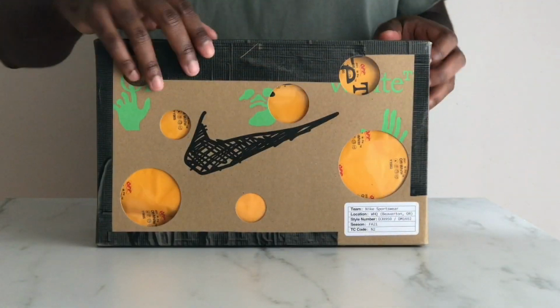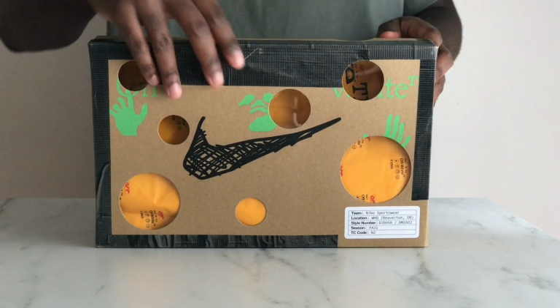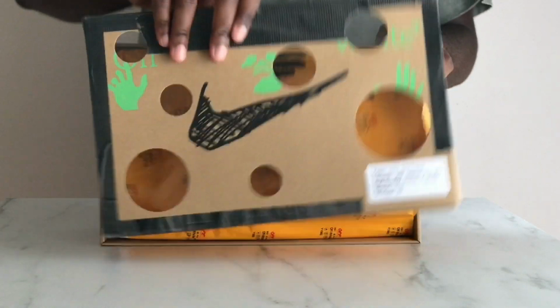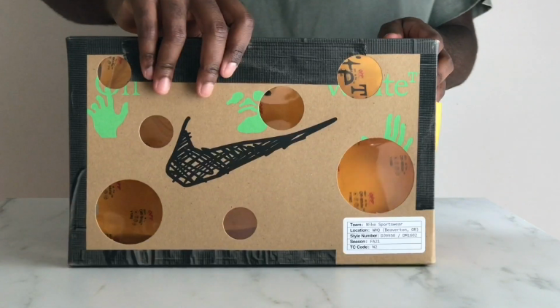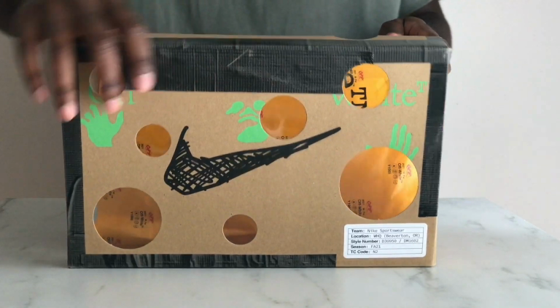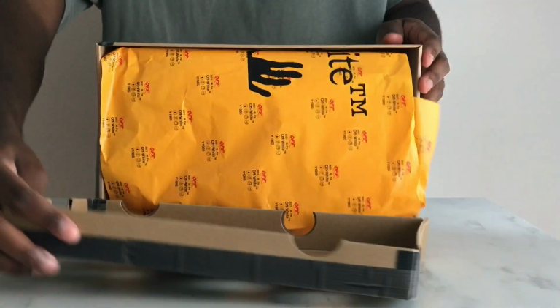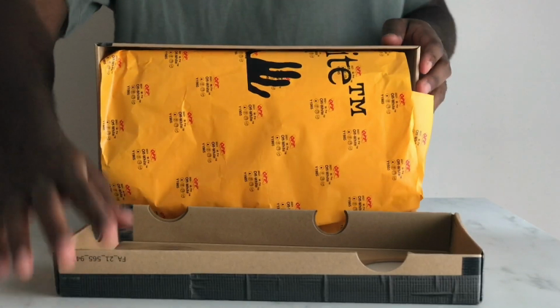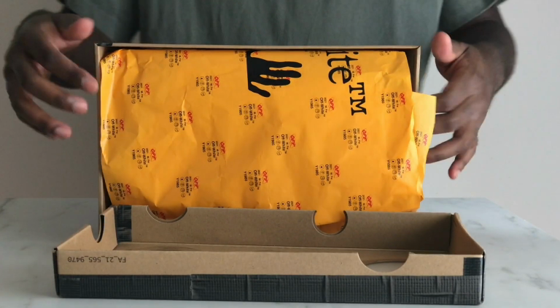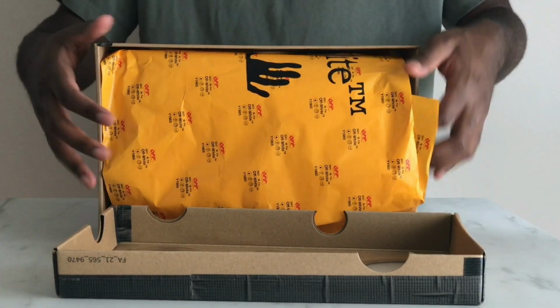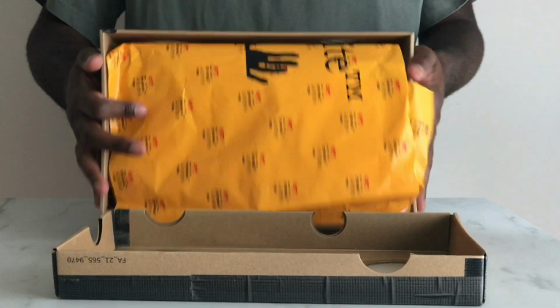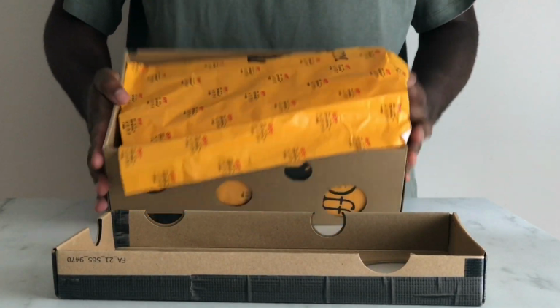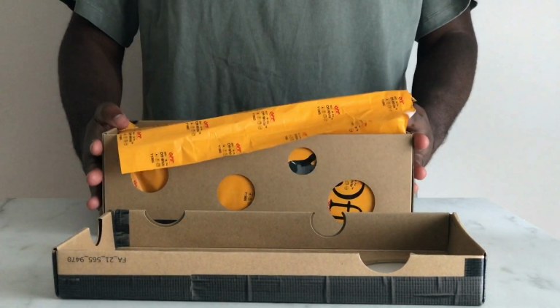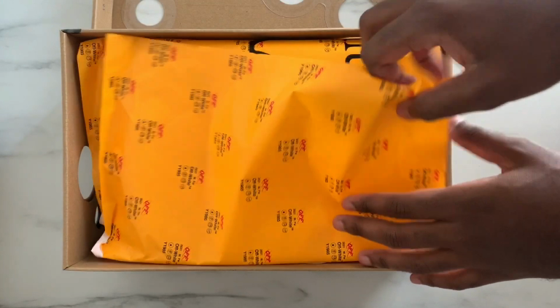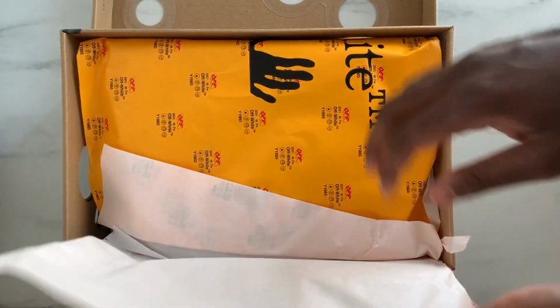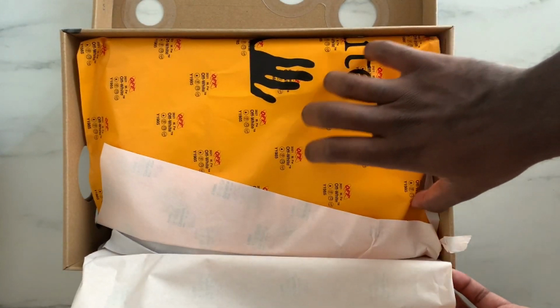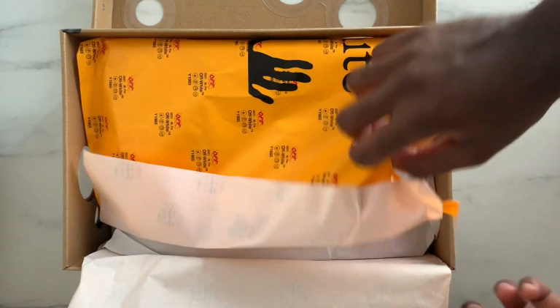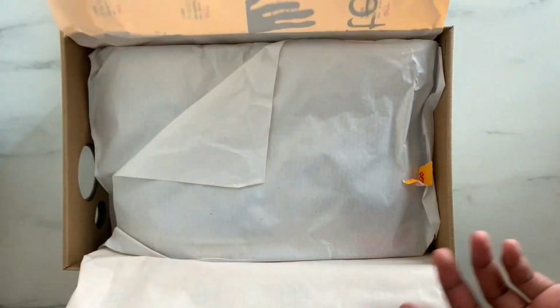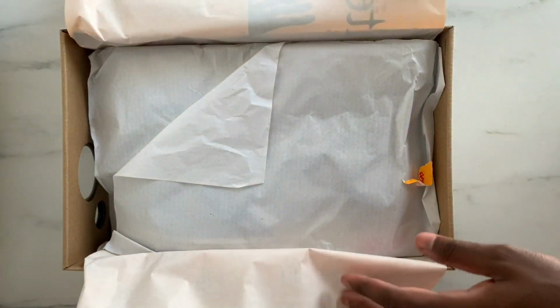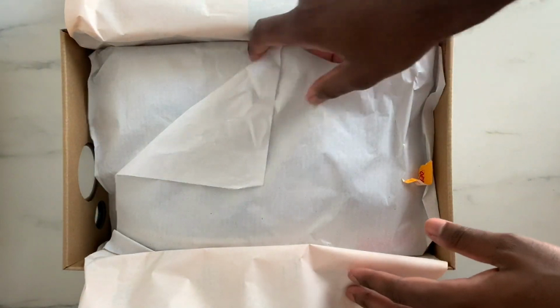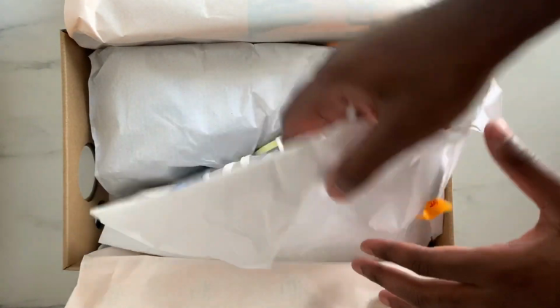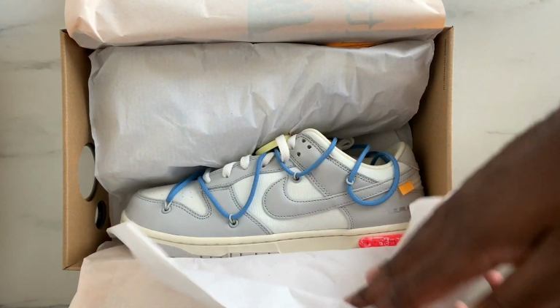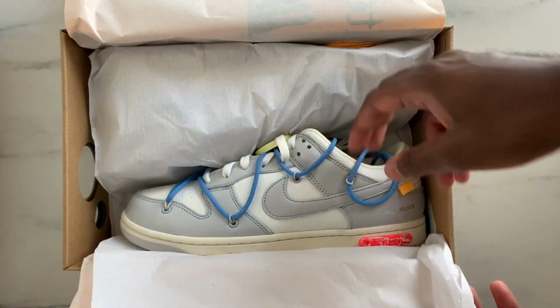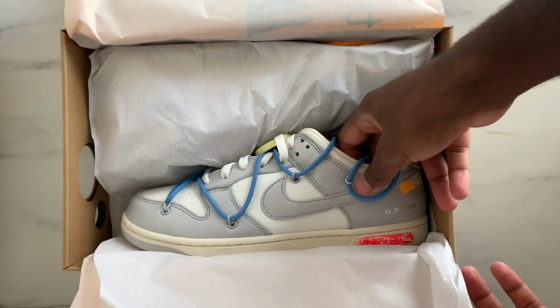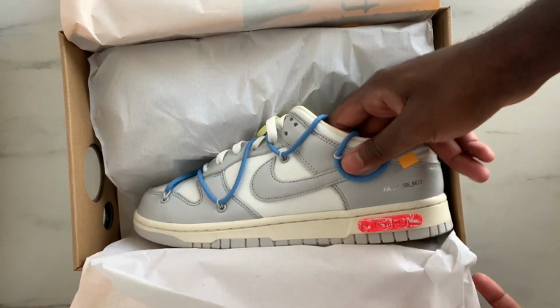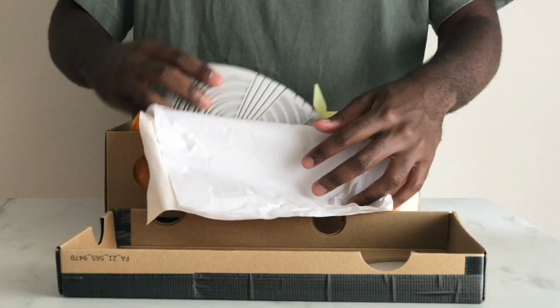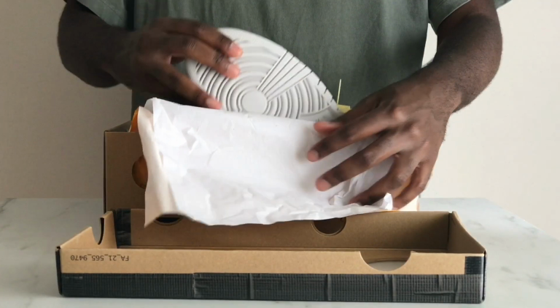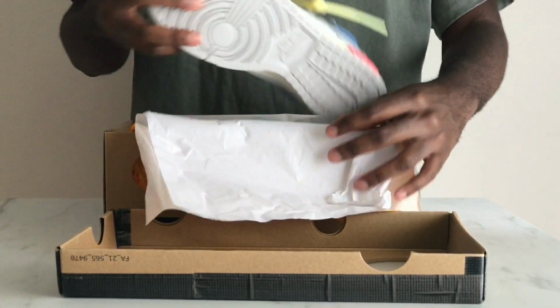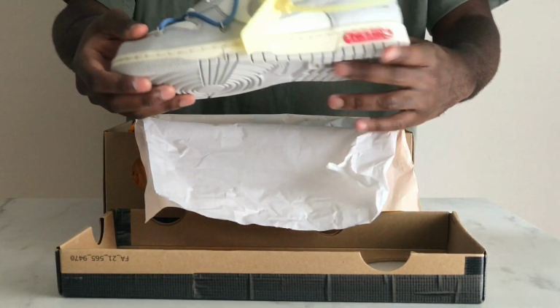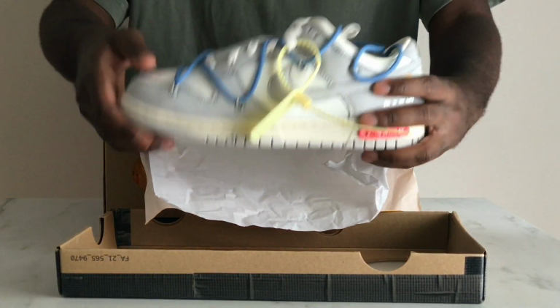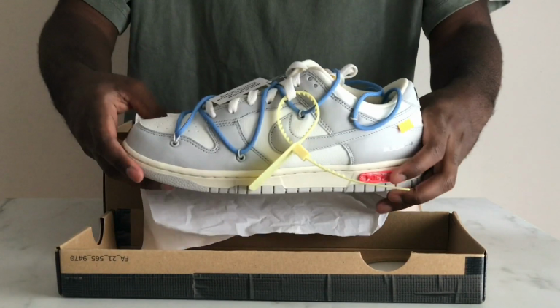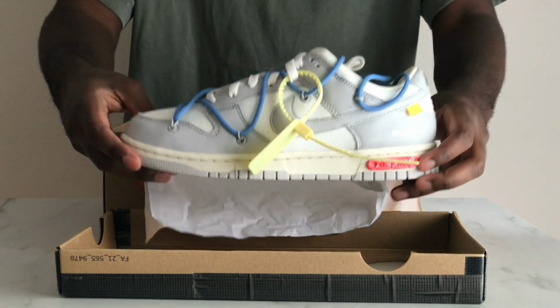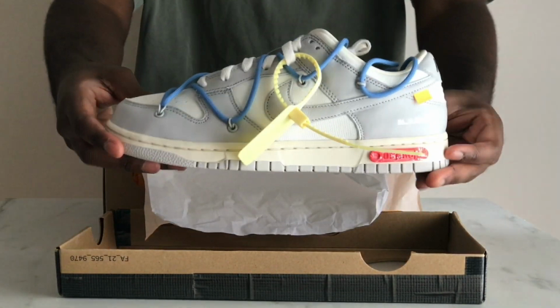That's definitely one of the most hyped sneakers released this summer, the Nike Dunk Low Off-White the 50. I was one of the lucky ones to get early access on the sneakers app and I got the Love 5. So let's spend some time together and check these sneakers out.